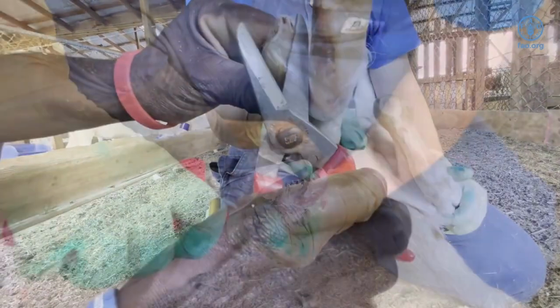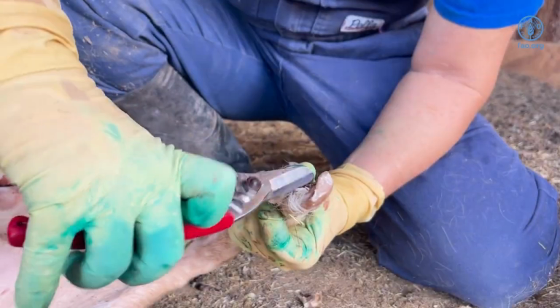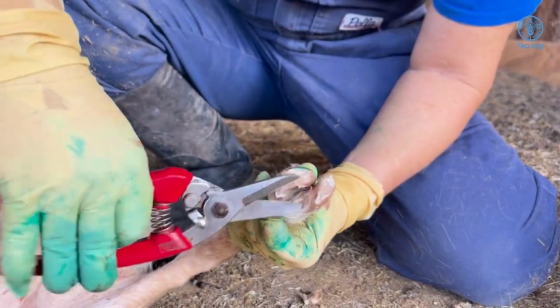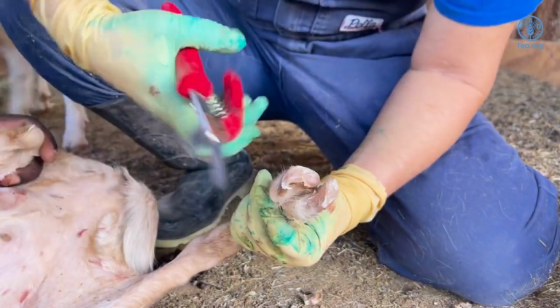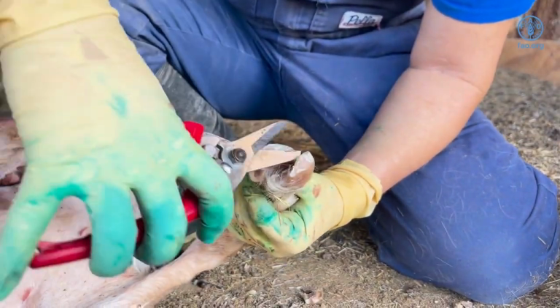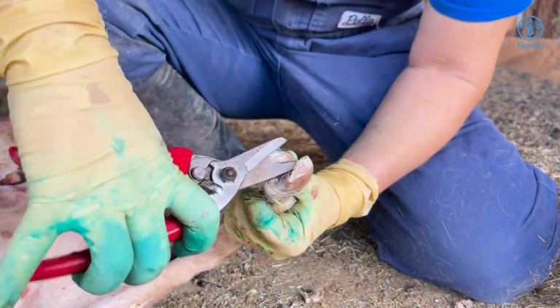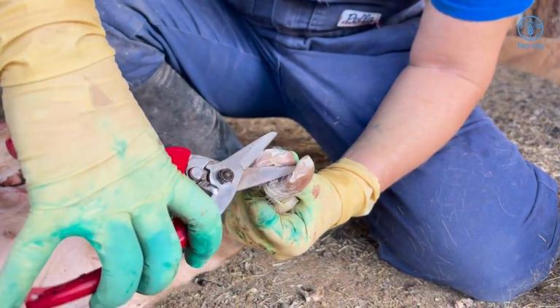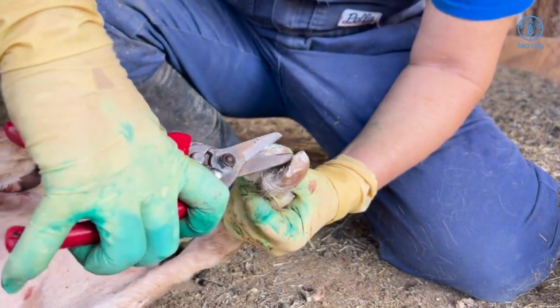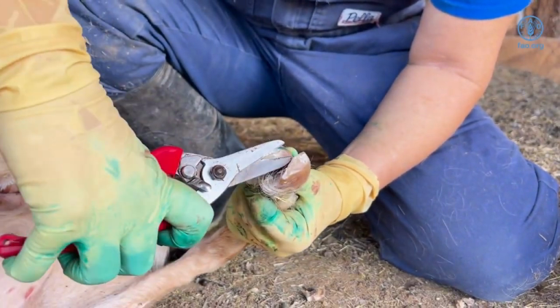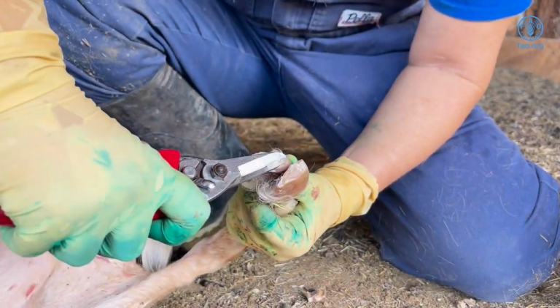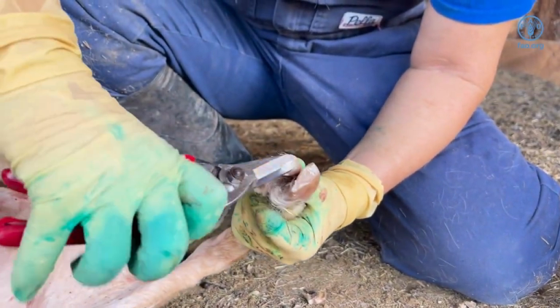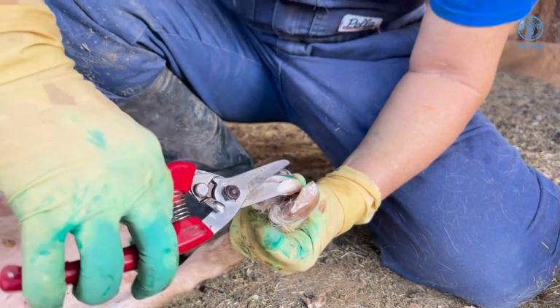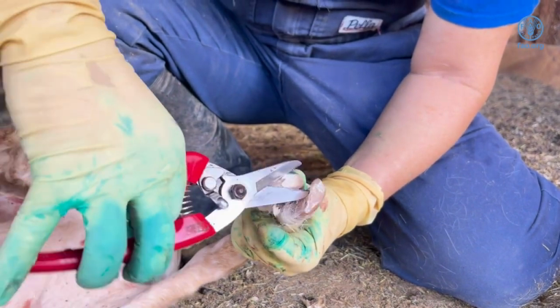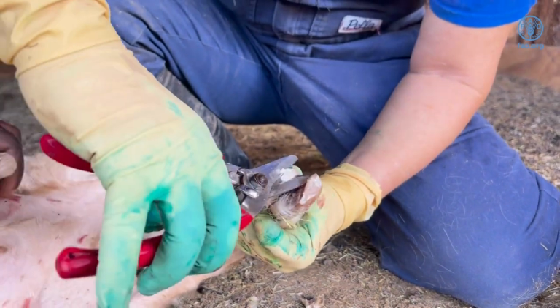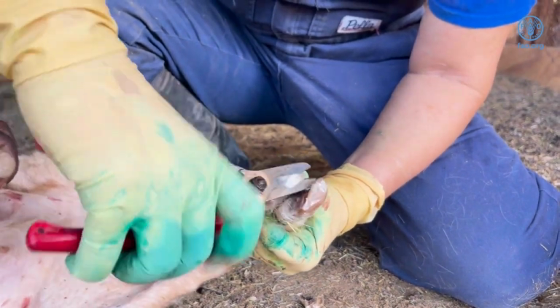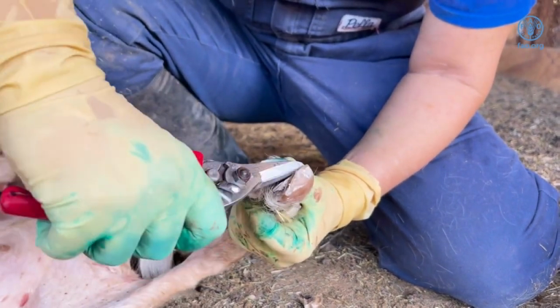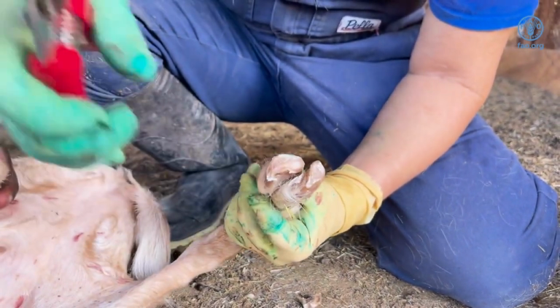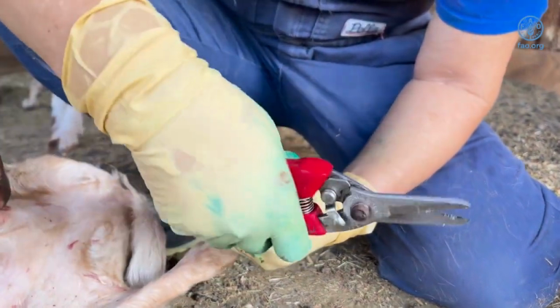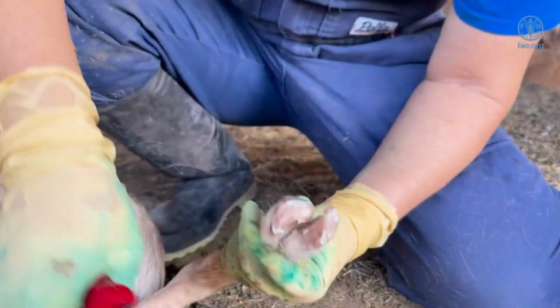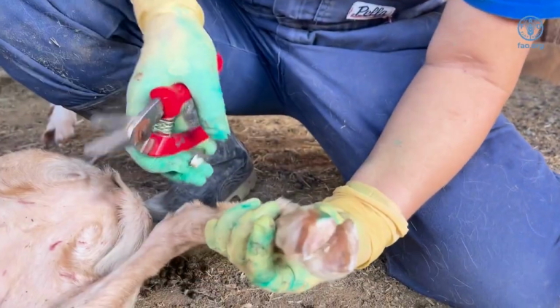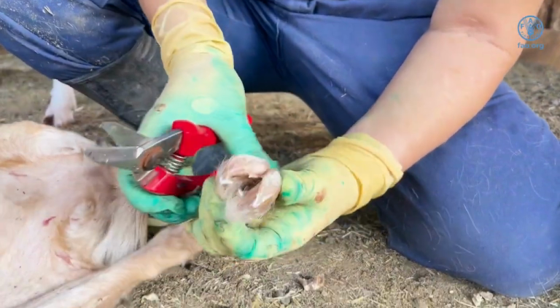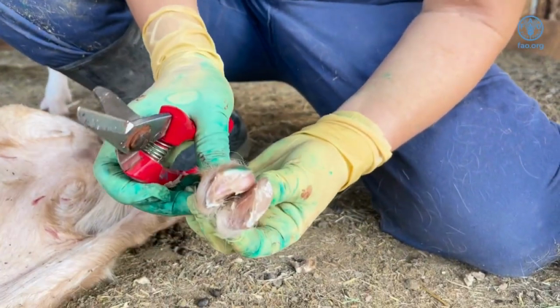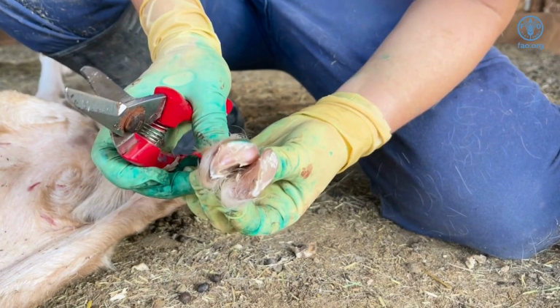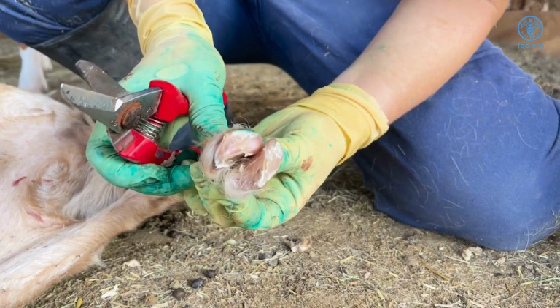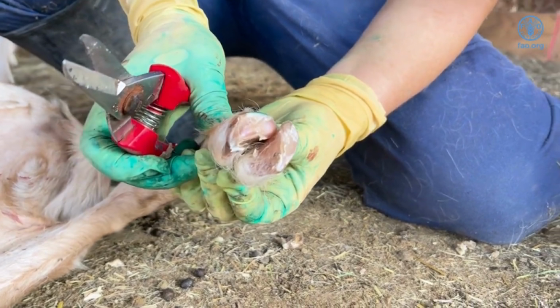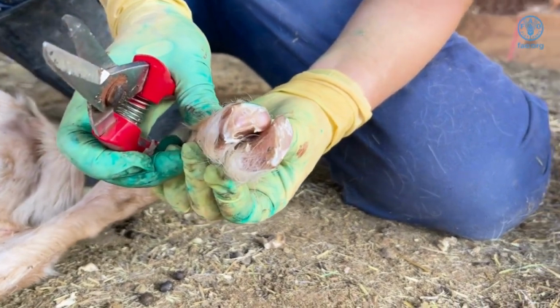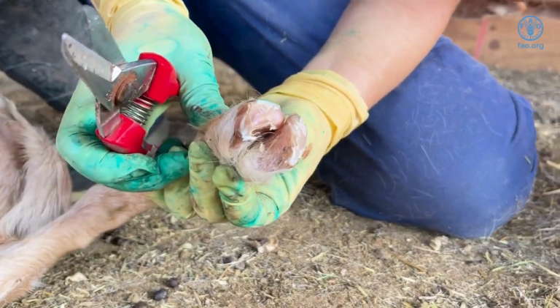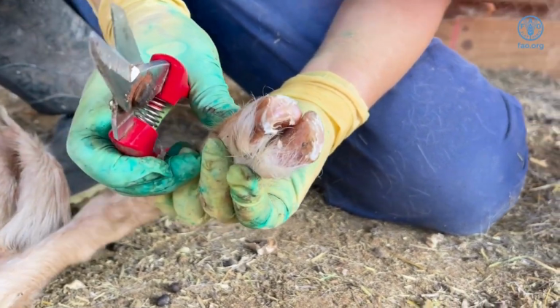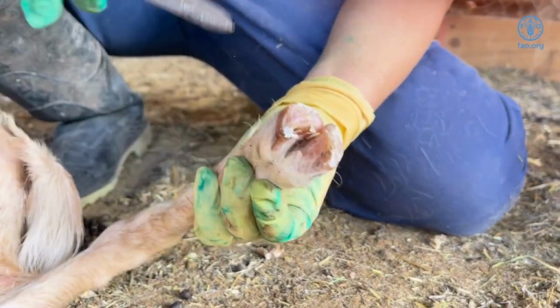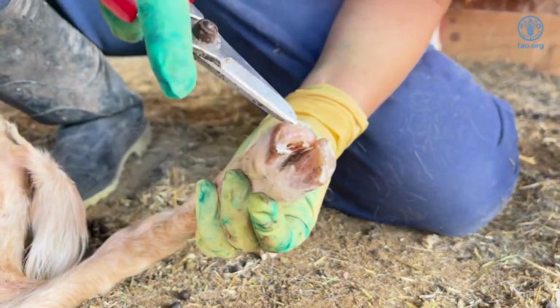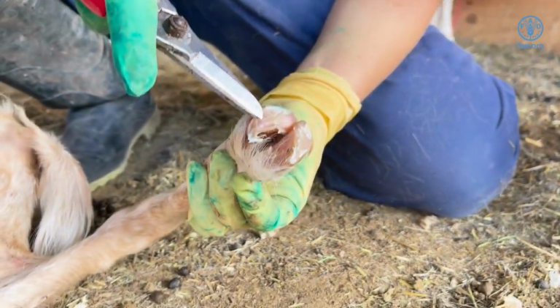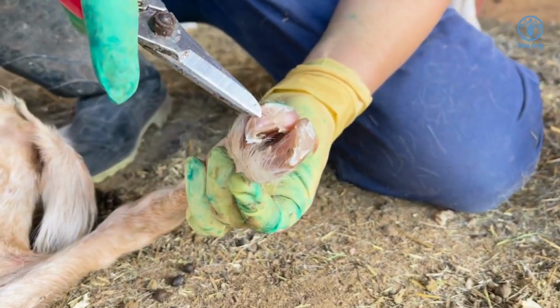The rule of thumb is that the farmer can continue to trim until he sees the pink undertones from the bottom of the foot. The pink area indicates that the blood vessels are near the surface, and cutting deeper will cause bleeding.